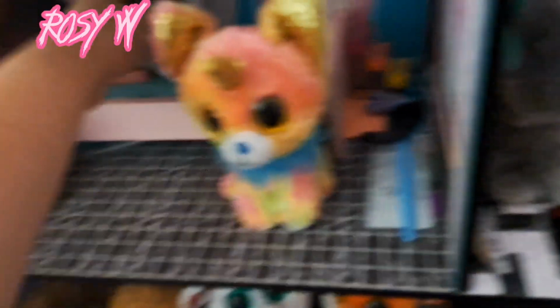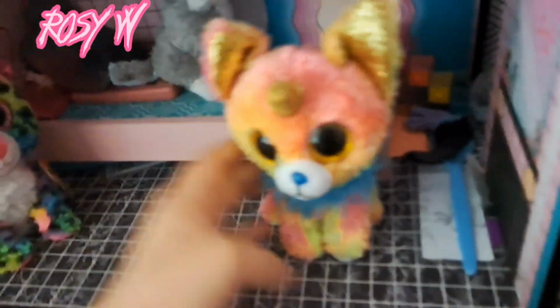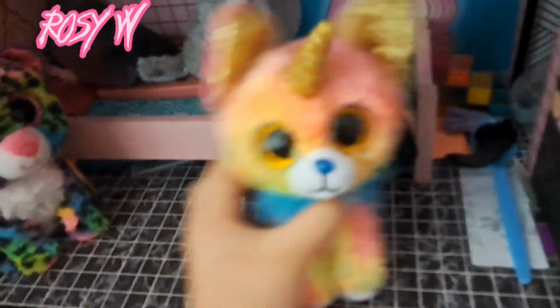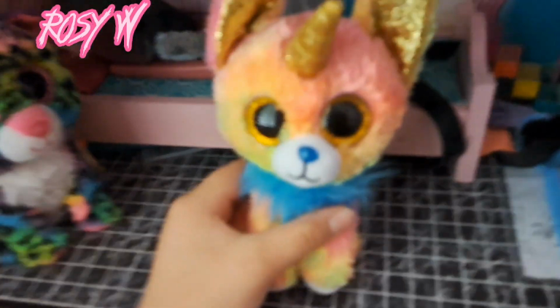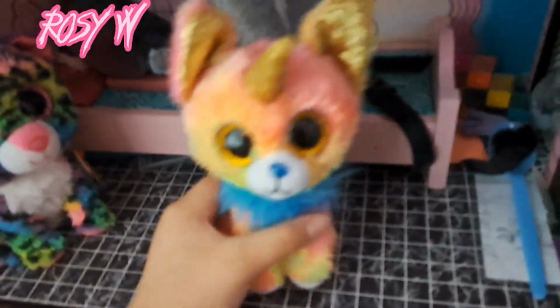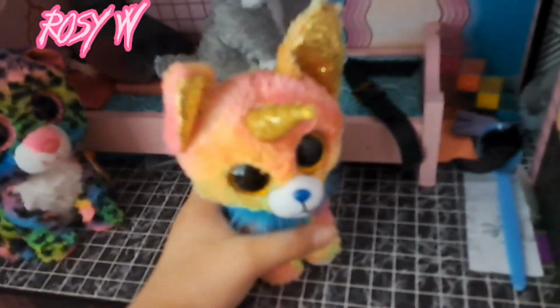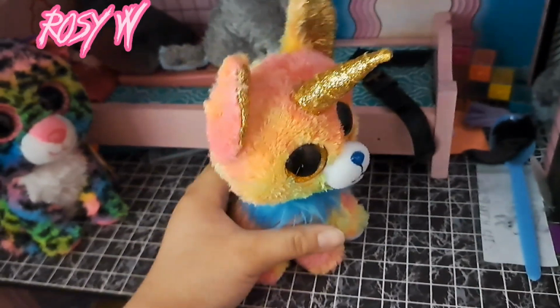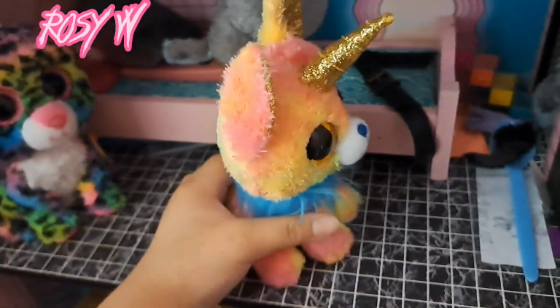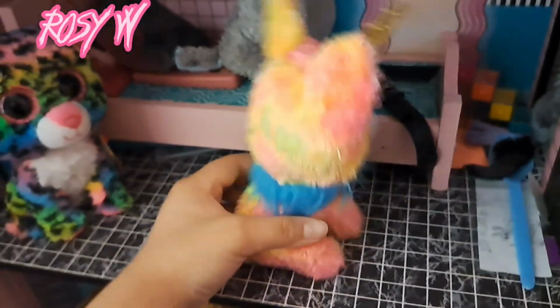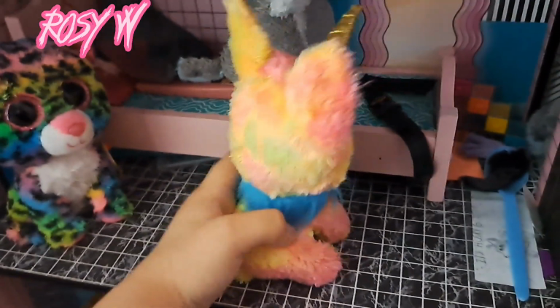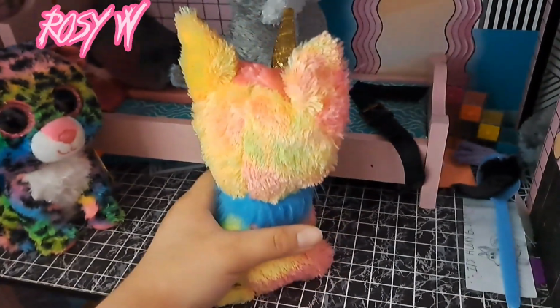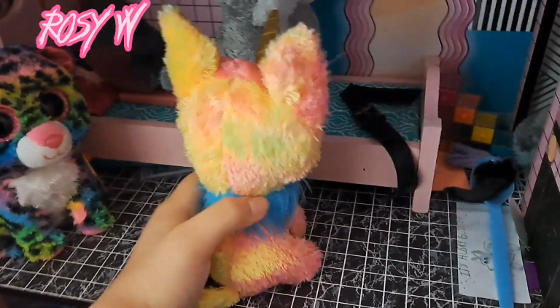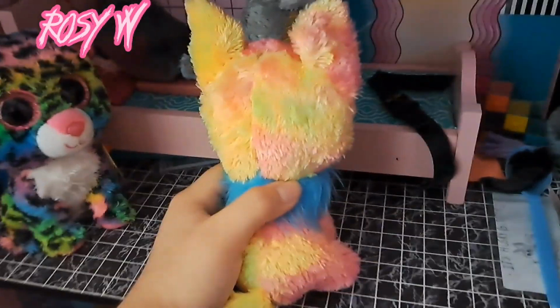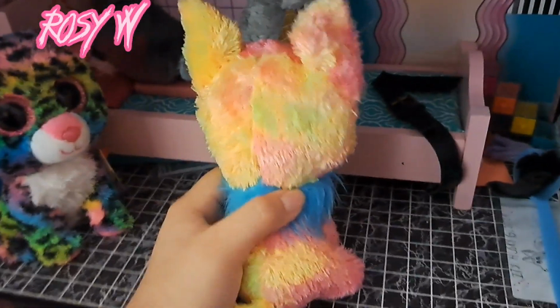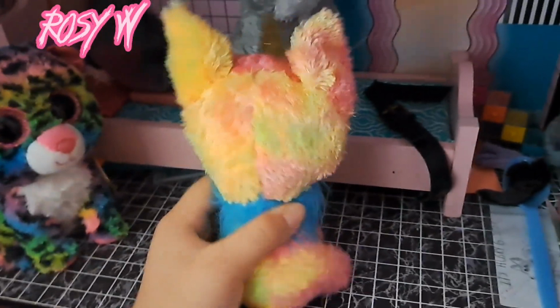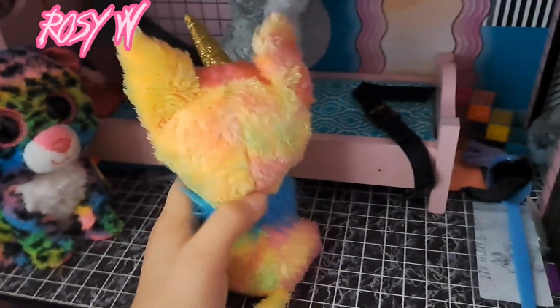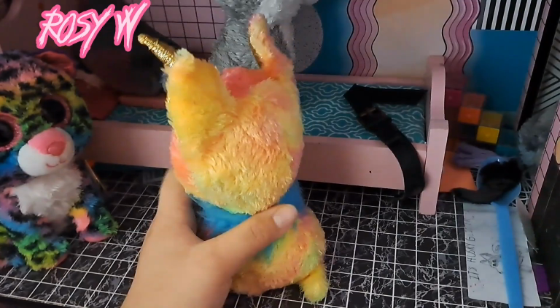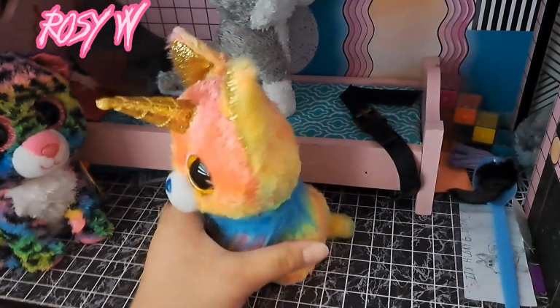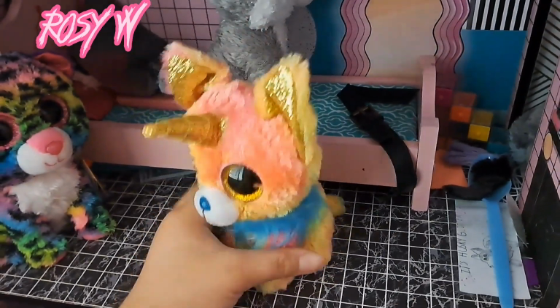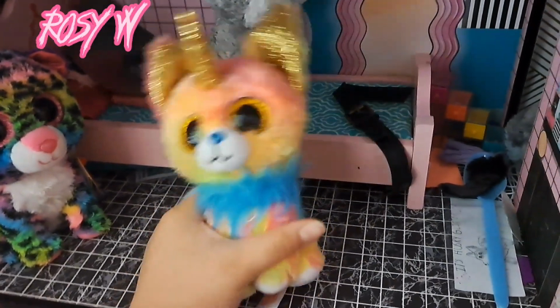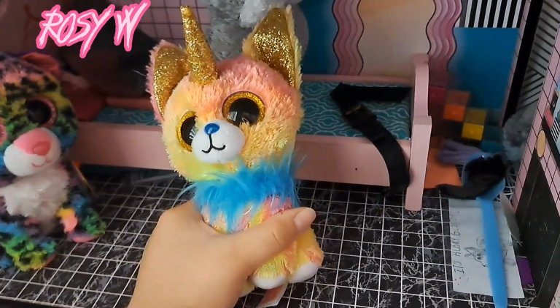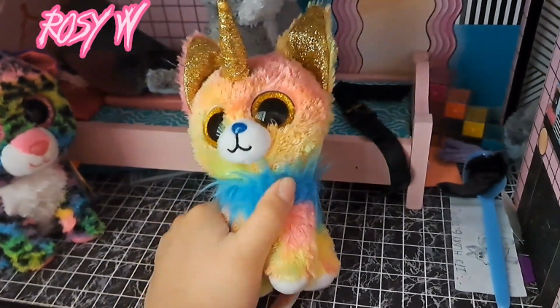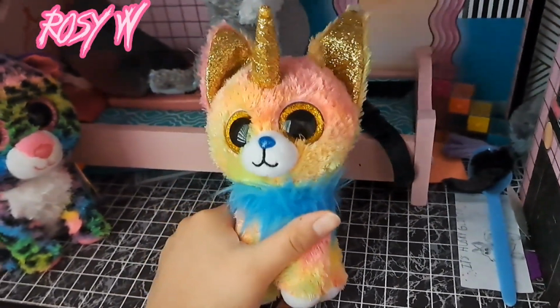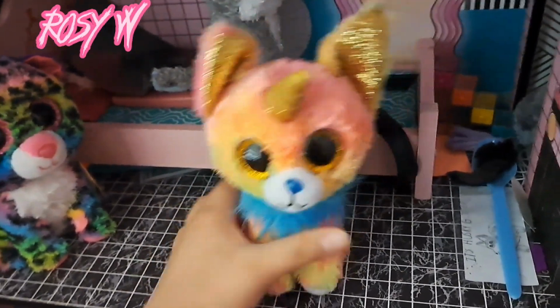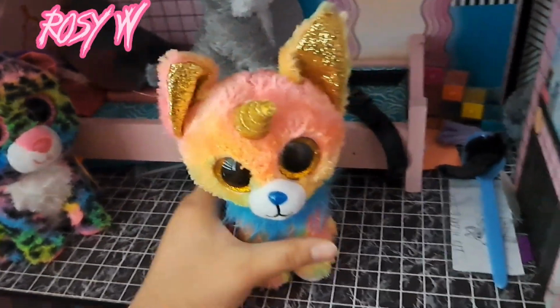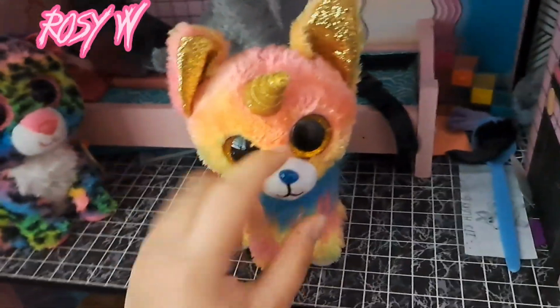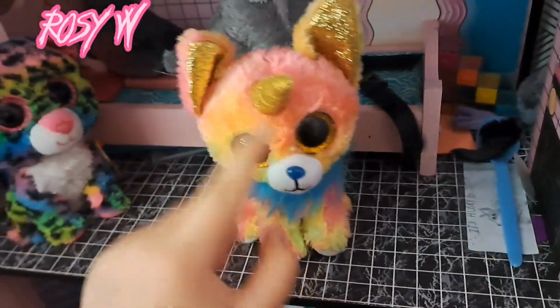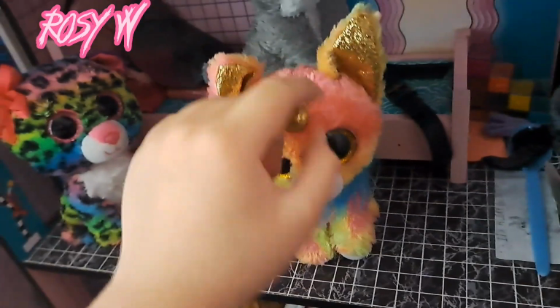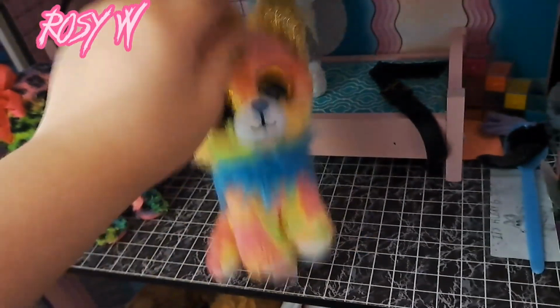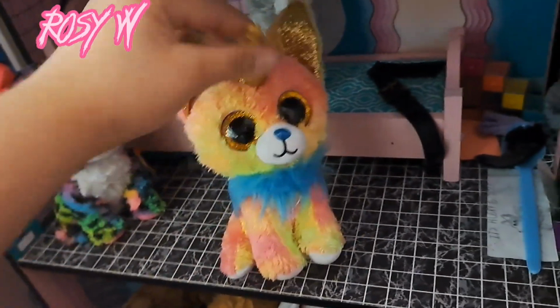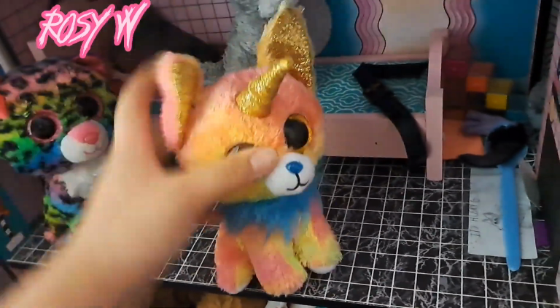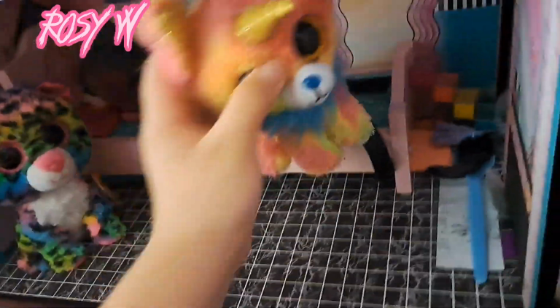I also got a new Yips. Yips is a gradient of red, yellow, and orange. He has a blue tuft of hair, a blue nose, a unicorn horn, and some yellow eyes.